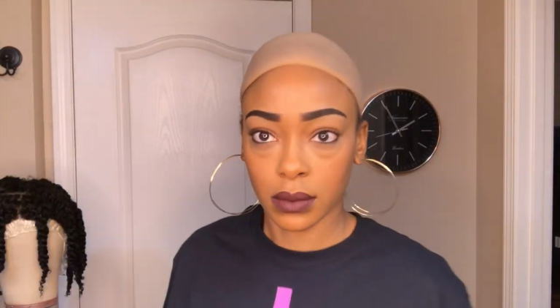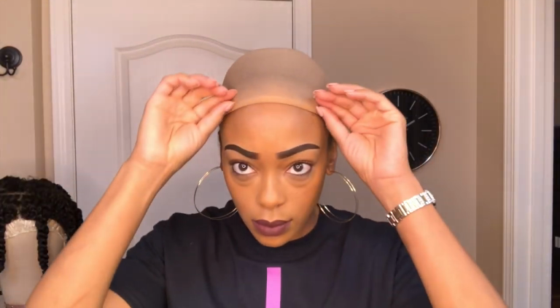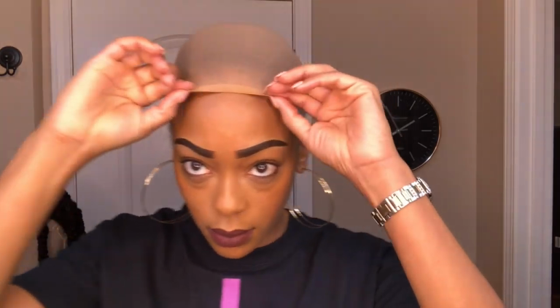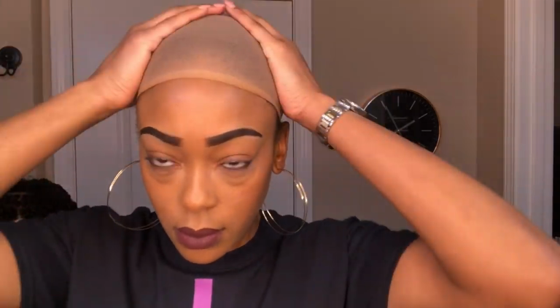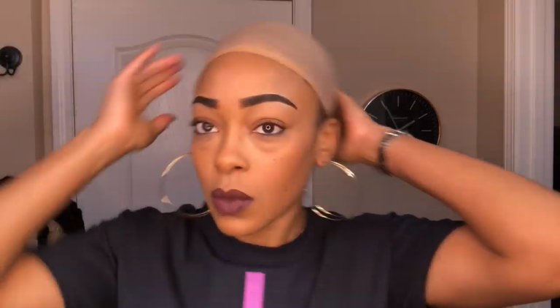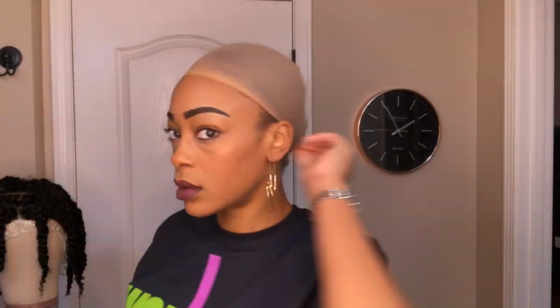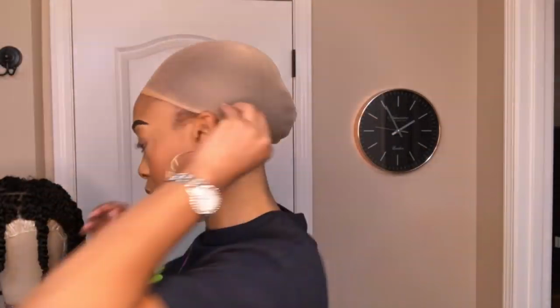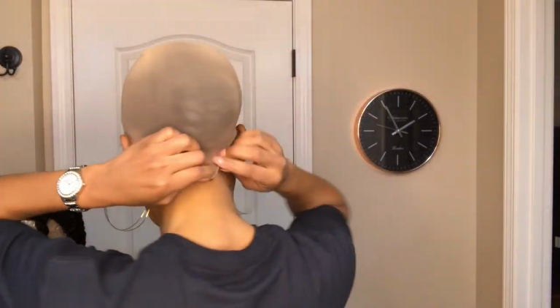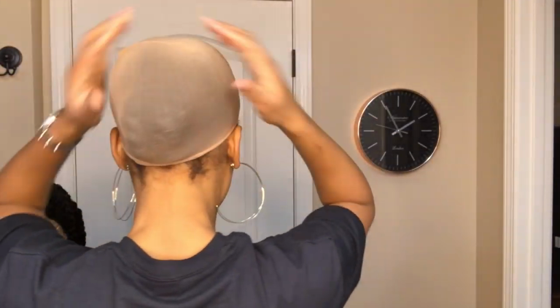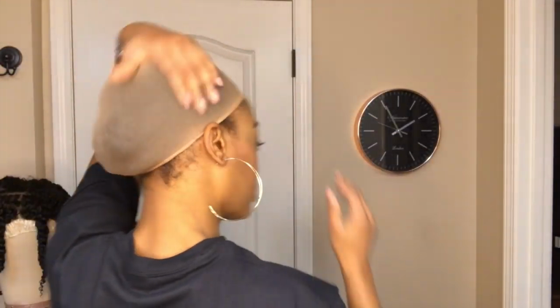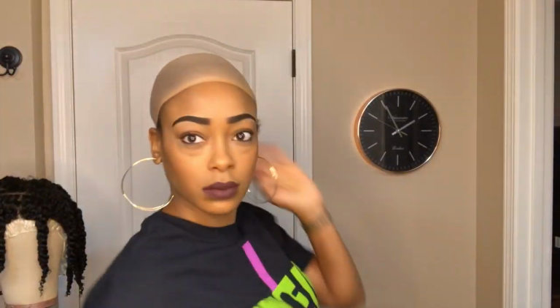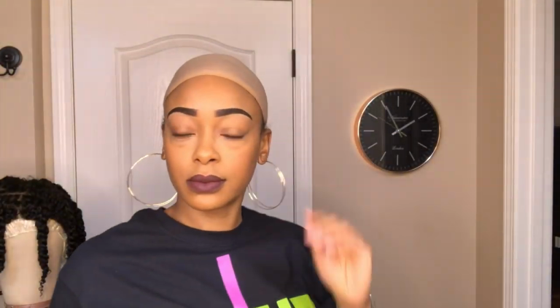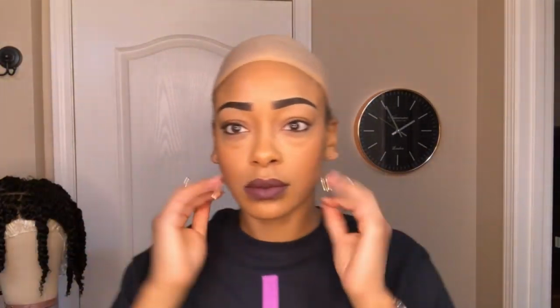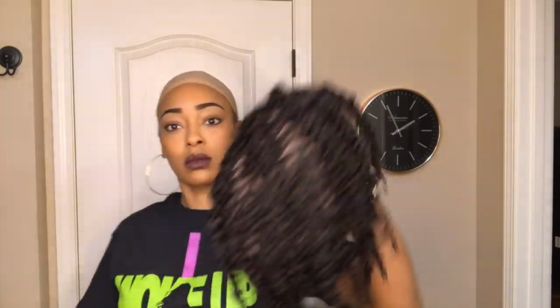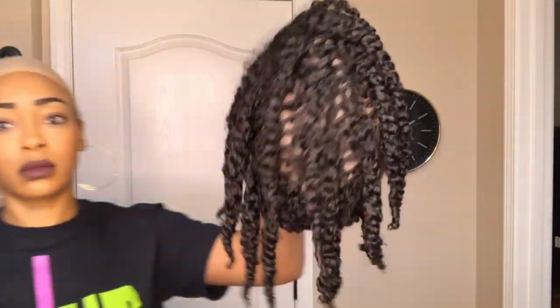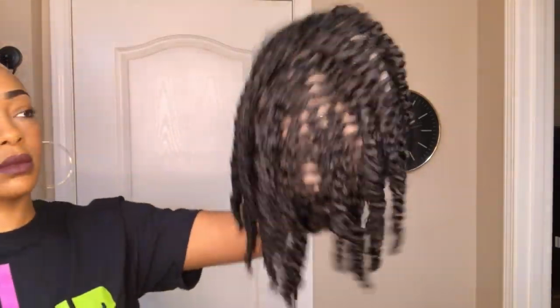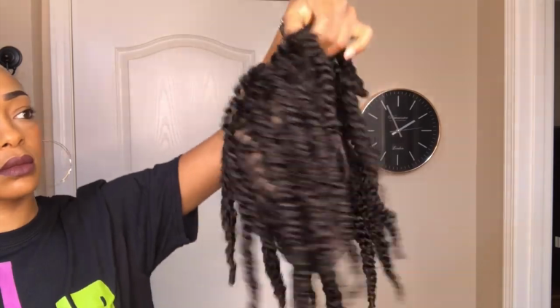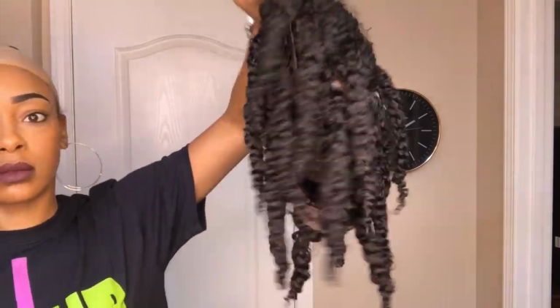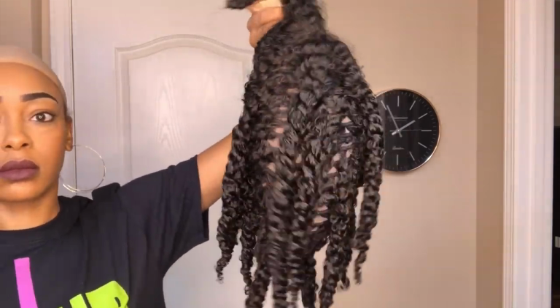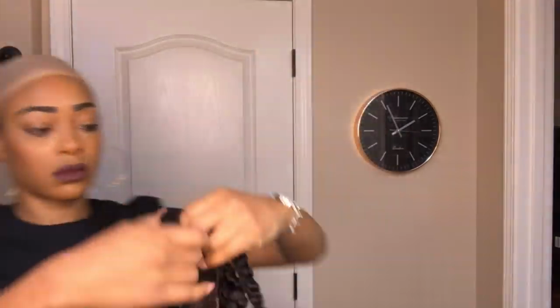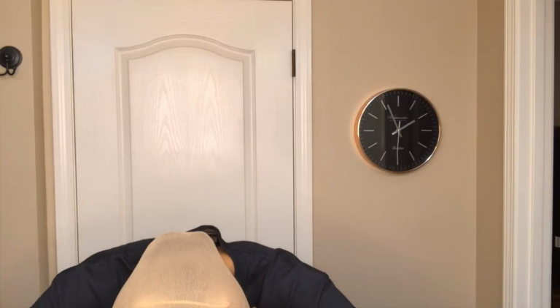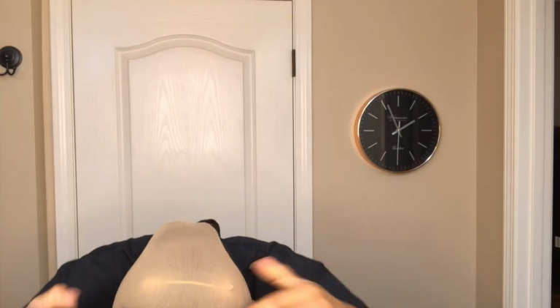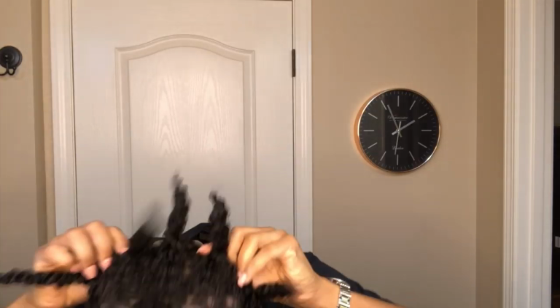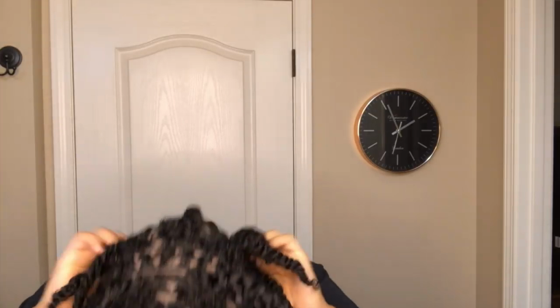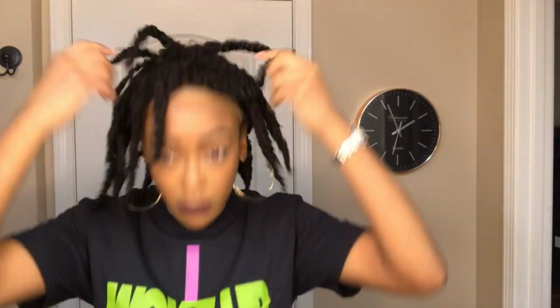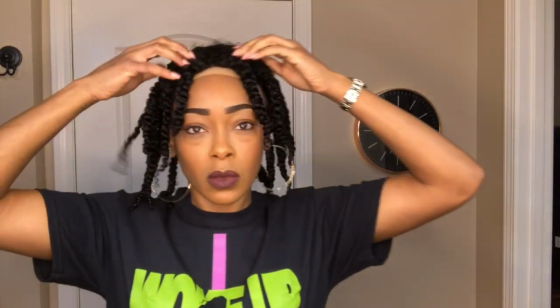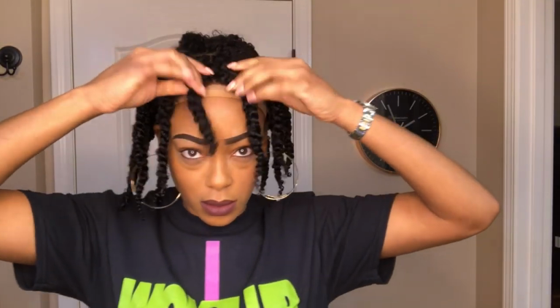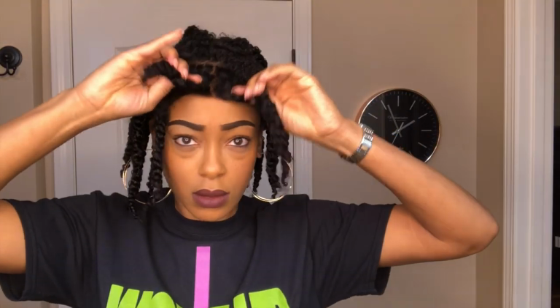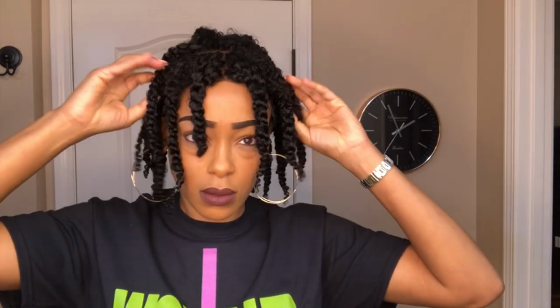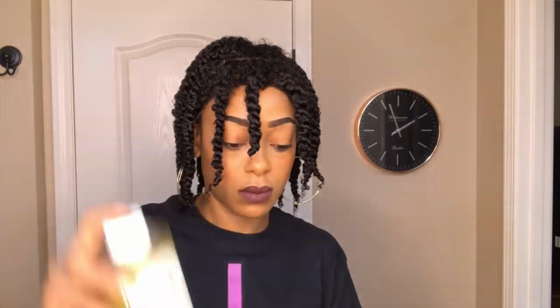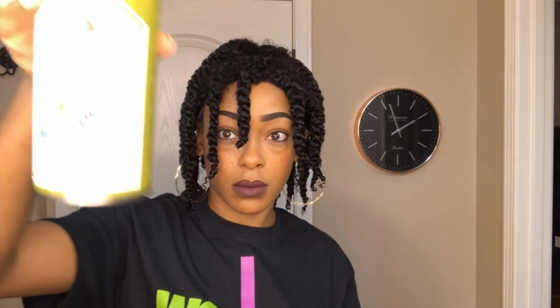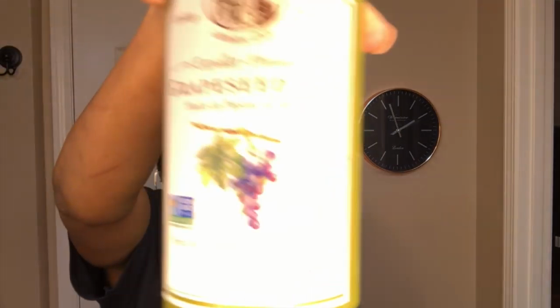Alrighty y'all, it is the next morning. I just pulled my hair back into a low ponytail and put my wig cap on. This is the unit and hopefully it is fully dry — I'm going to go ahead and throw that bad boy on.